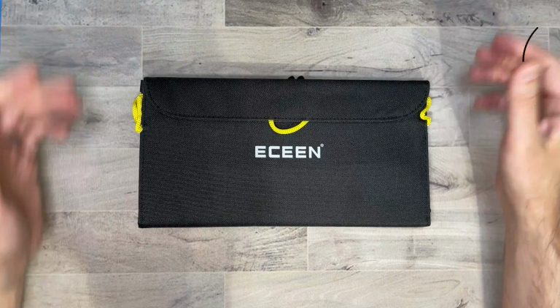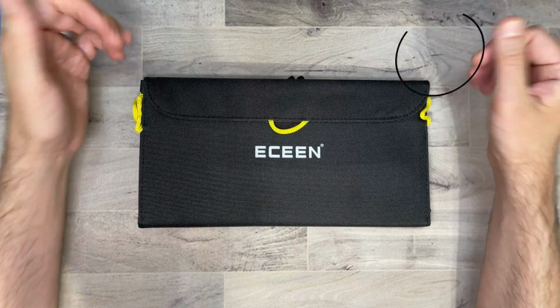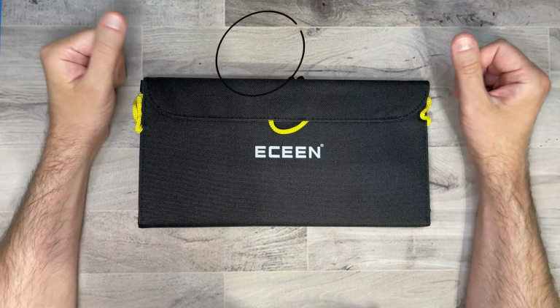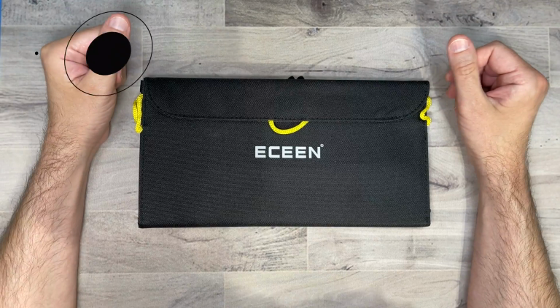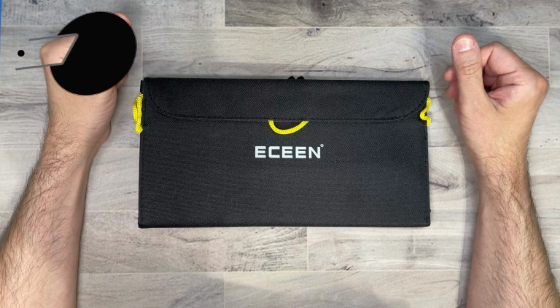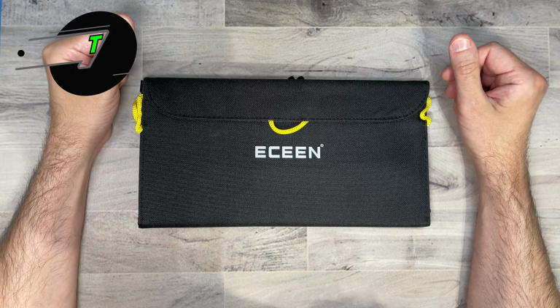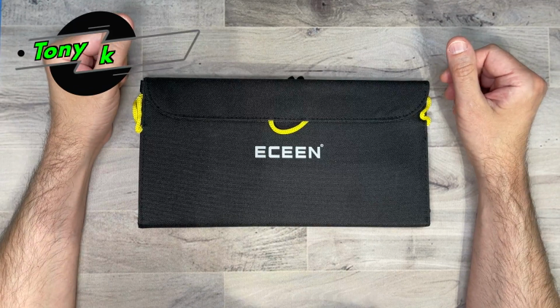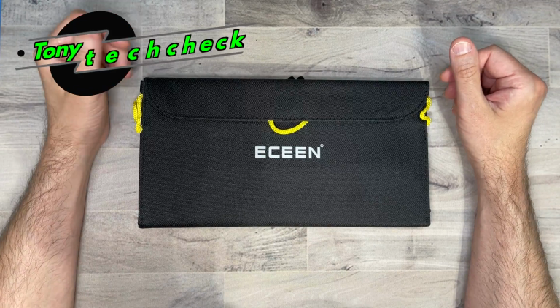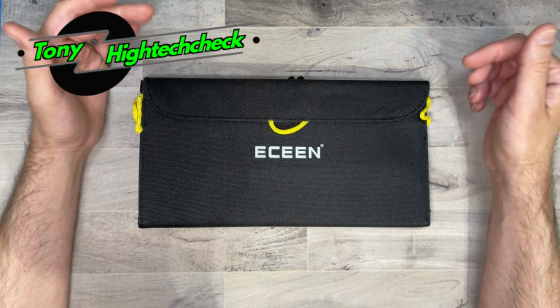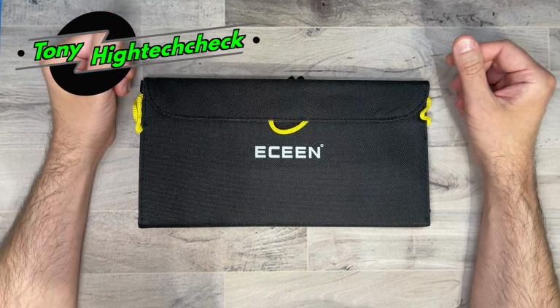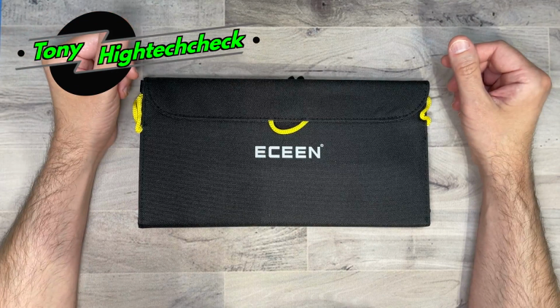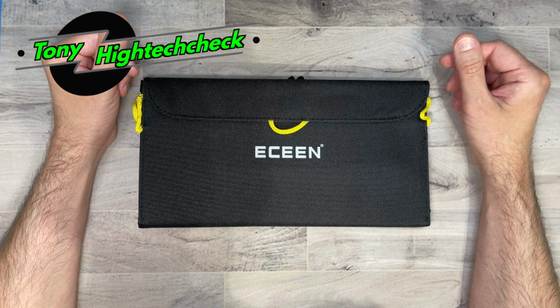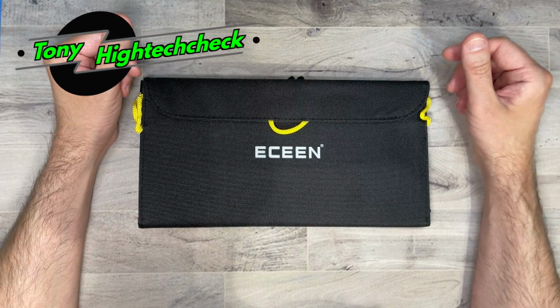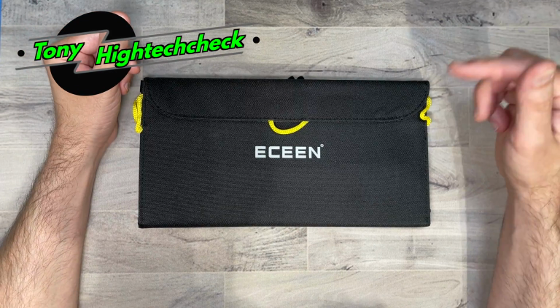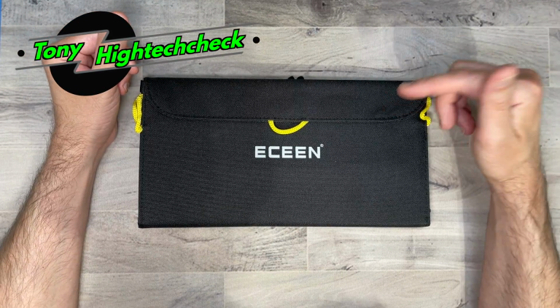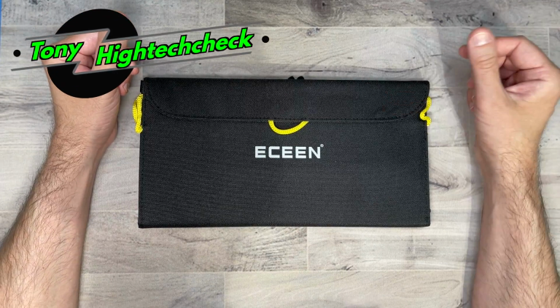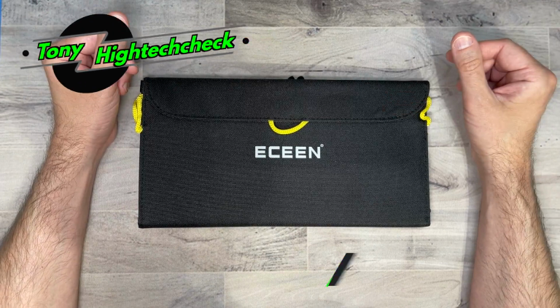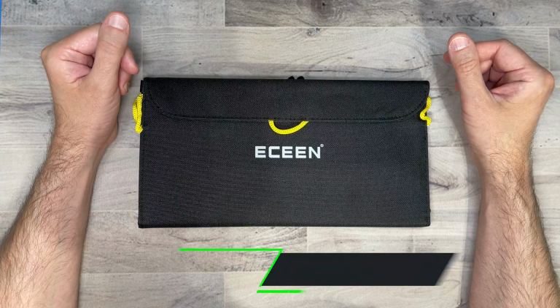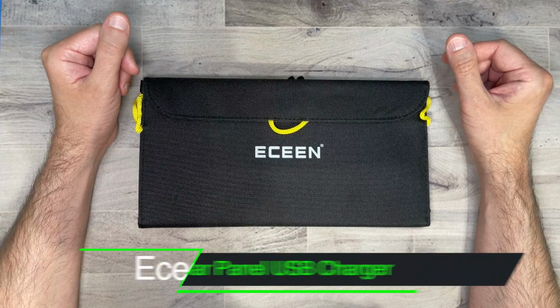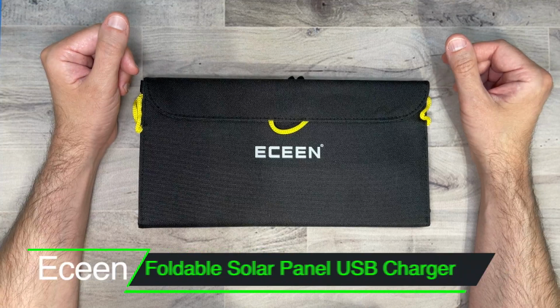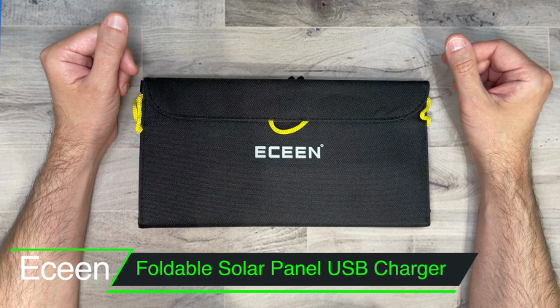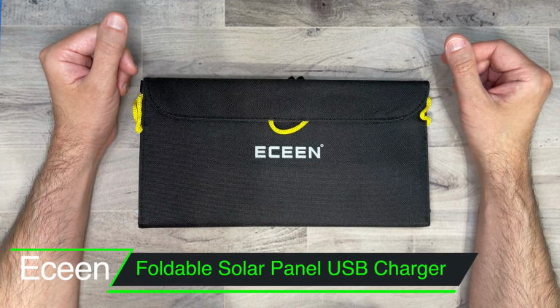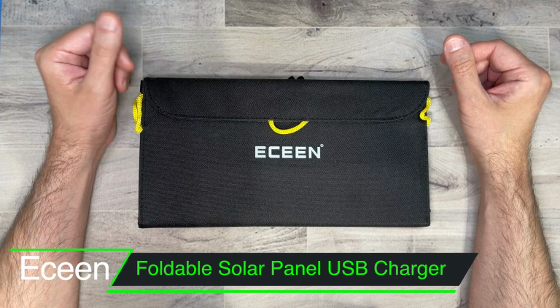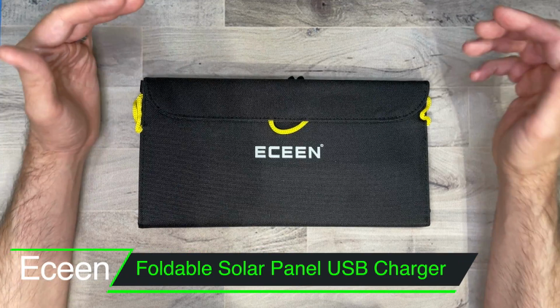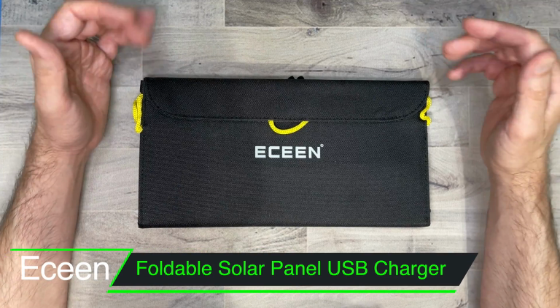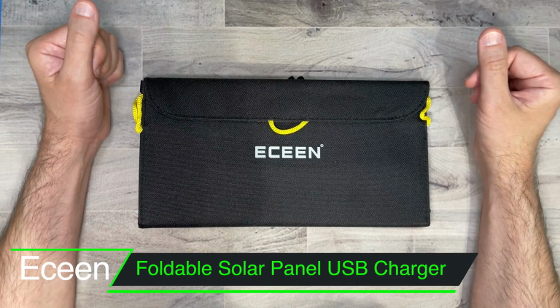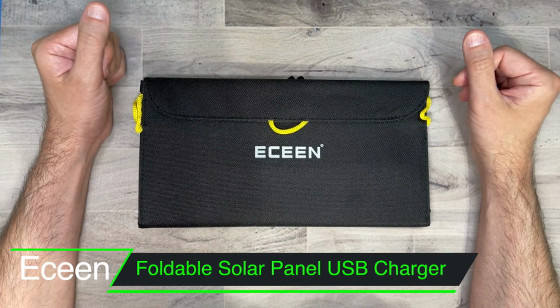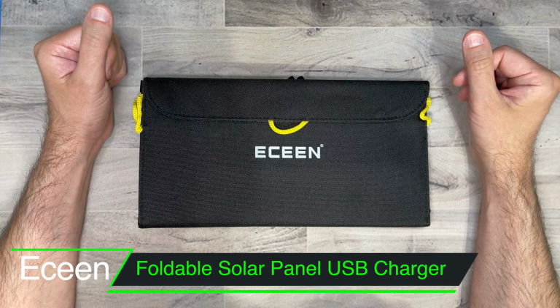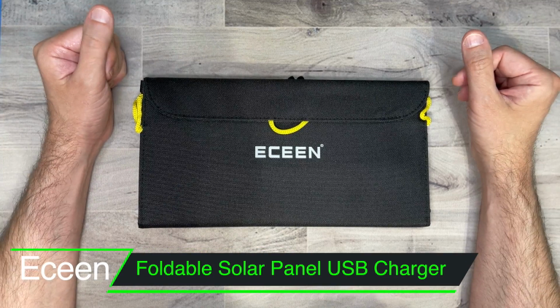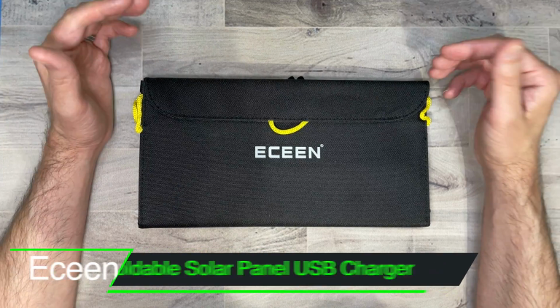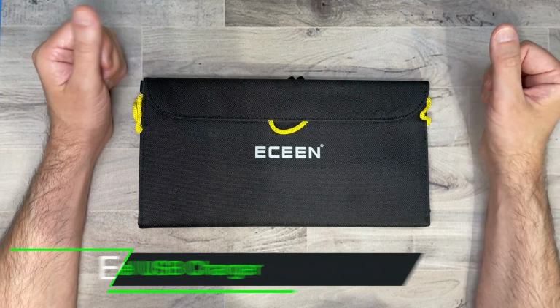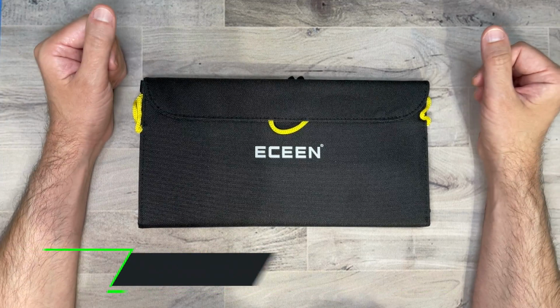What's up everybody, Tony here with High Tech Check, and today we're going to be taking a look at the E-Scenes portable solar charger panel. You can pick this up right now and I will be putting a link in the description in case you guys want to pick it up yourself.